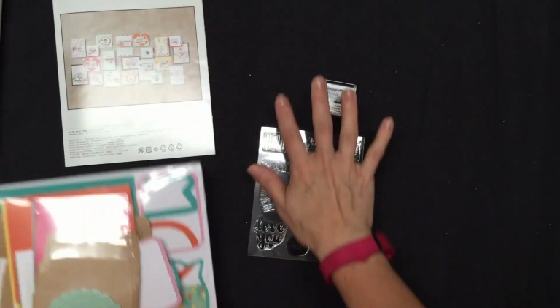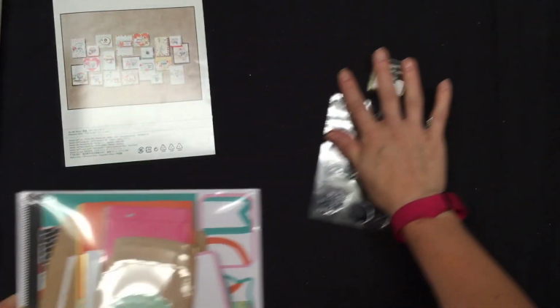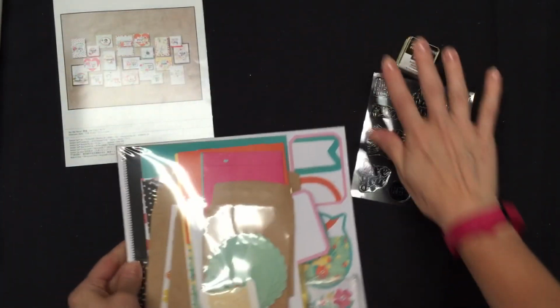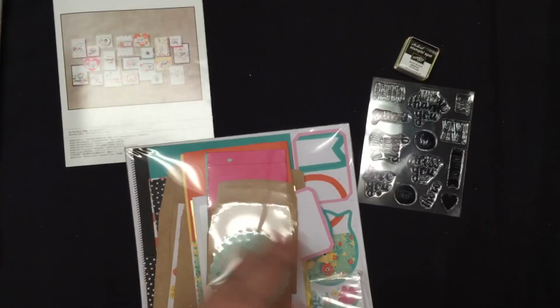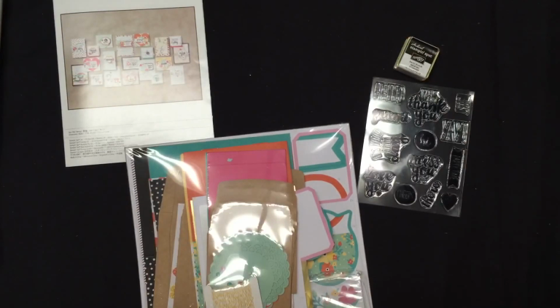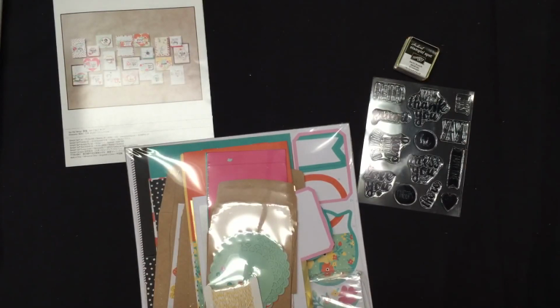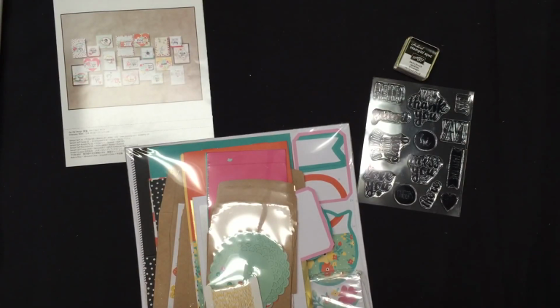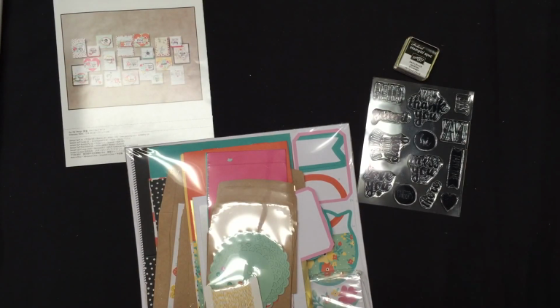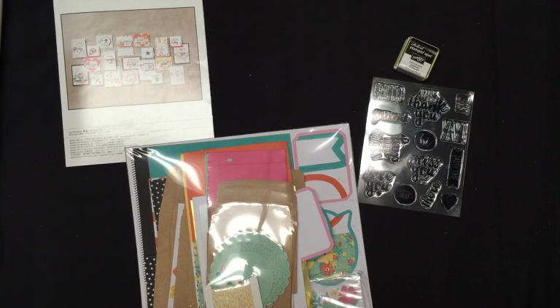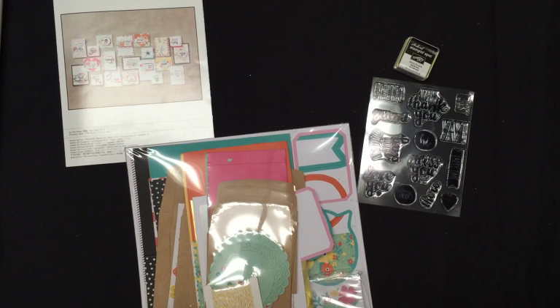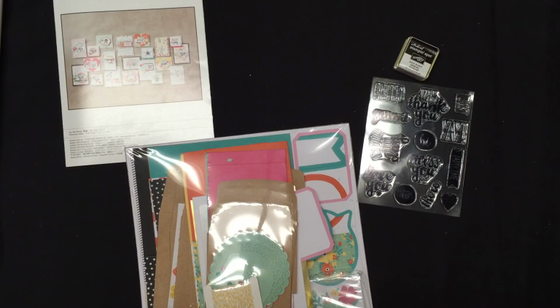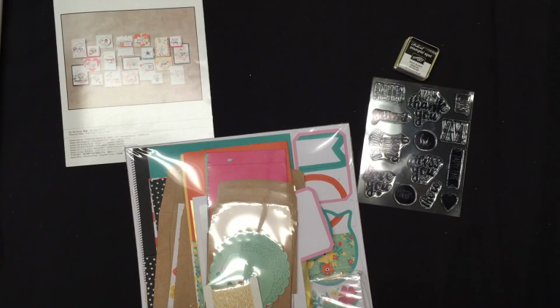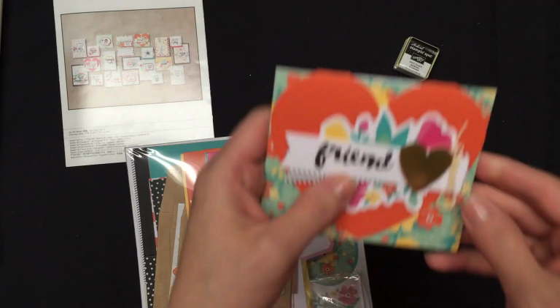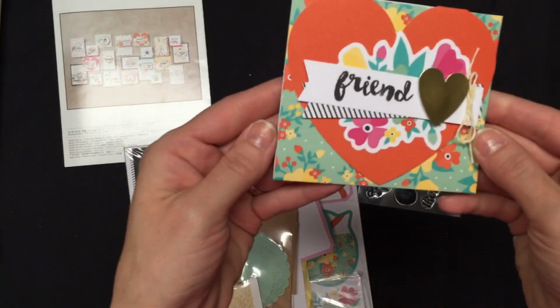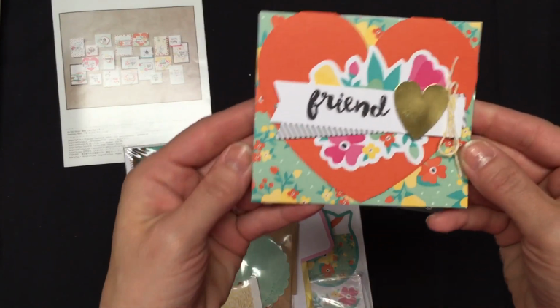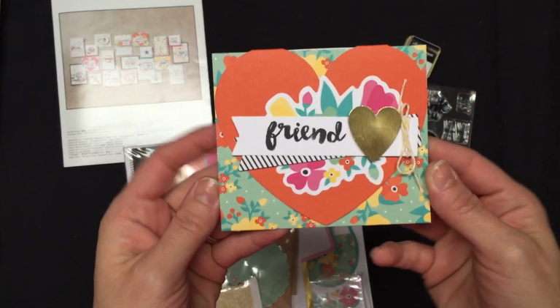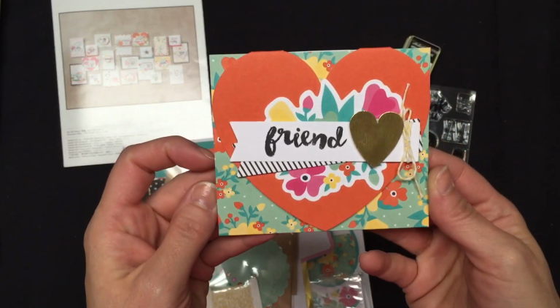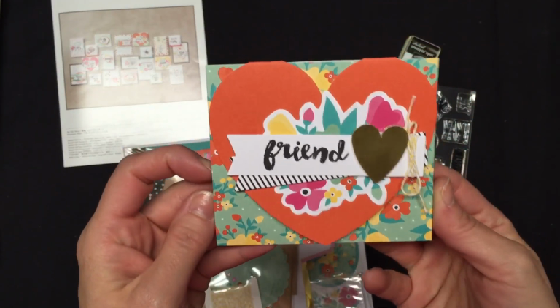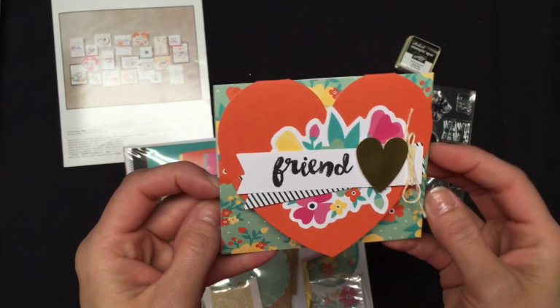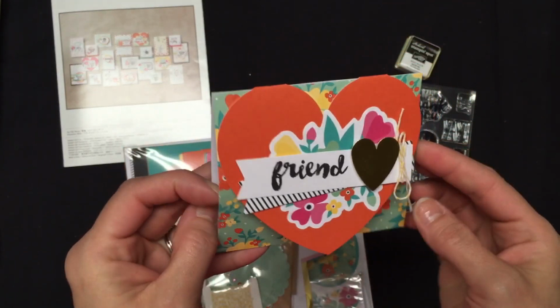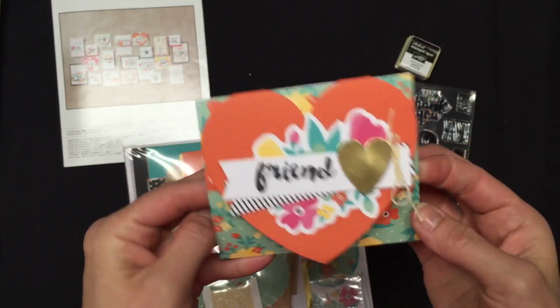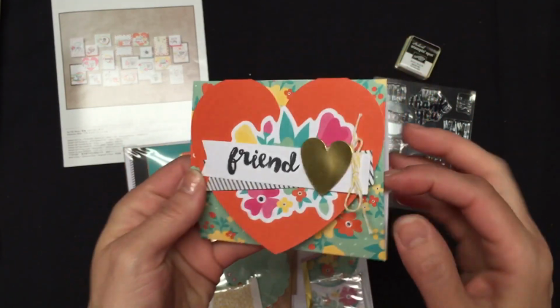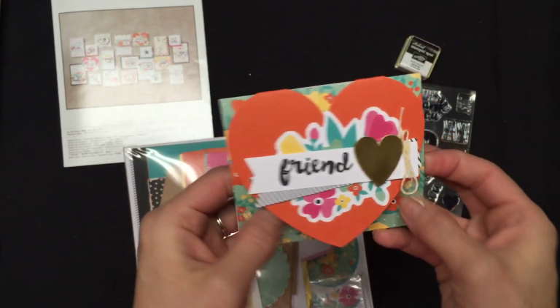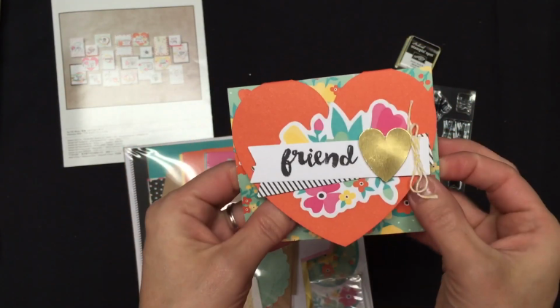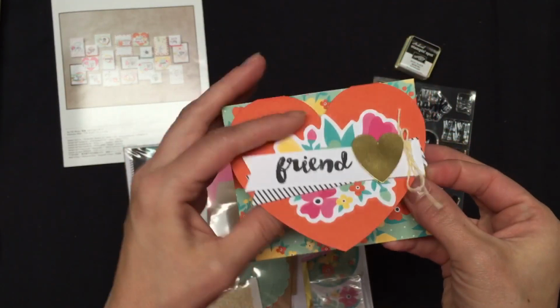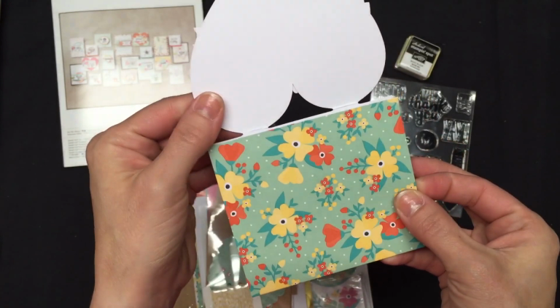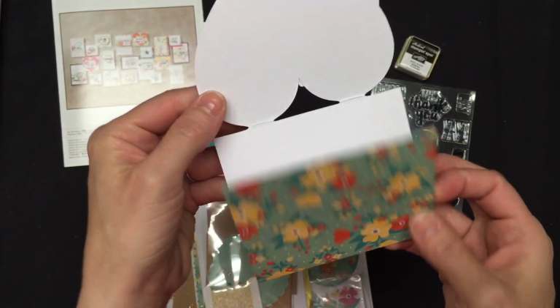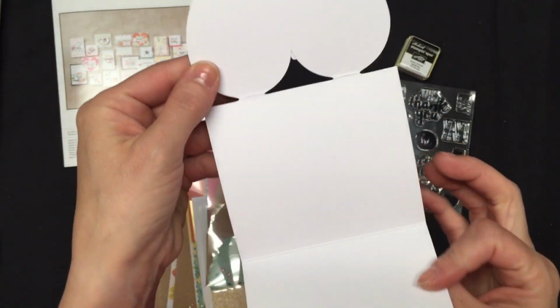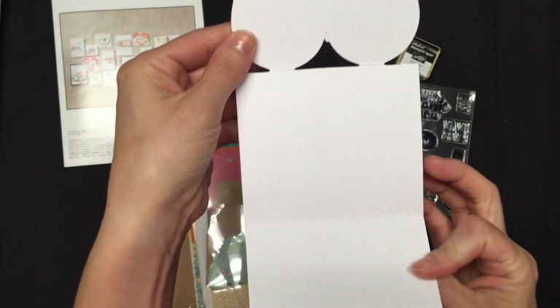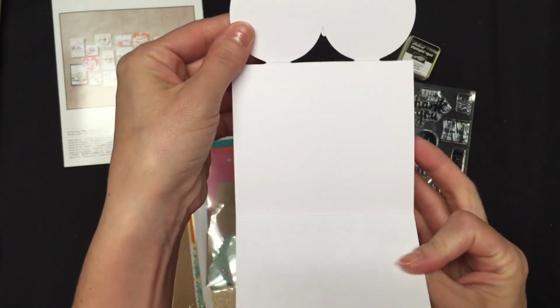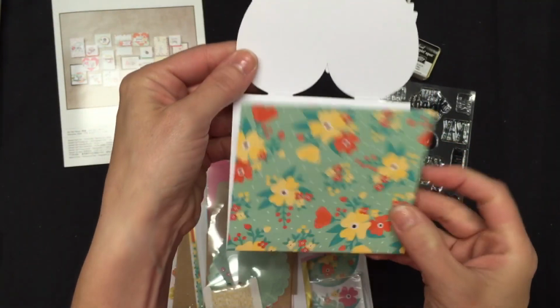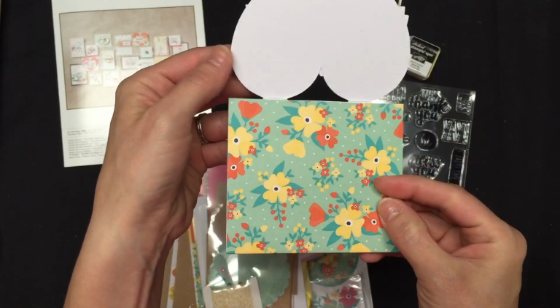I have one card sample that I've already made that comes out of this kit, and here it is. And it's not just any card, it's a little fold card. How cute is that?